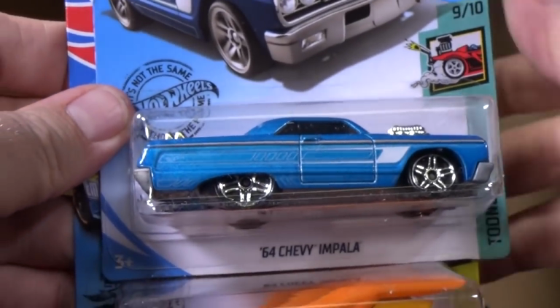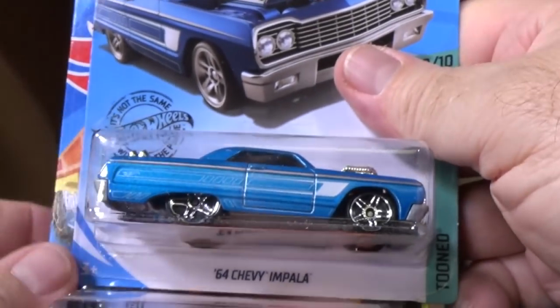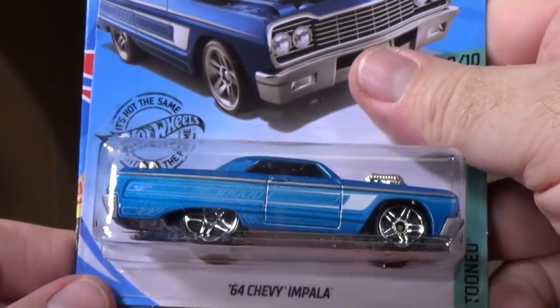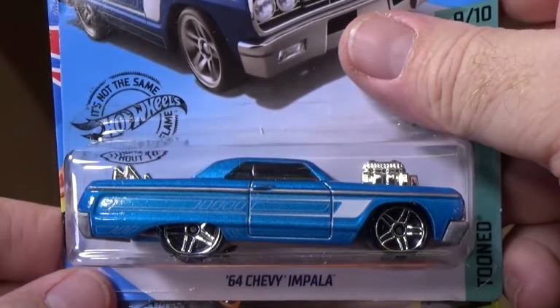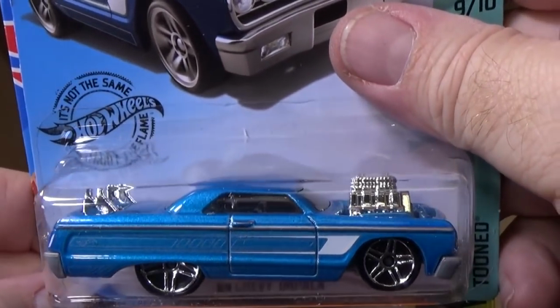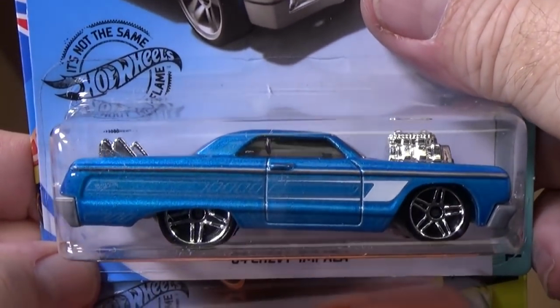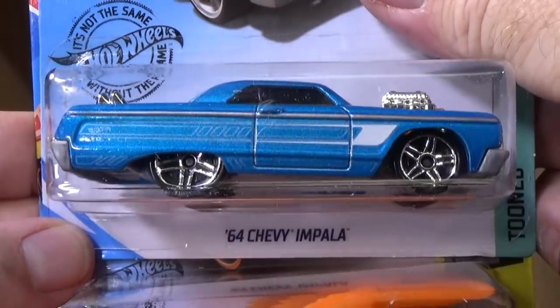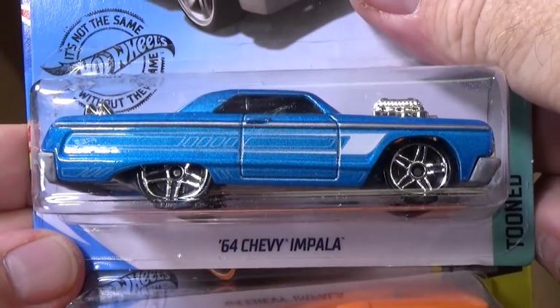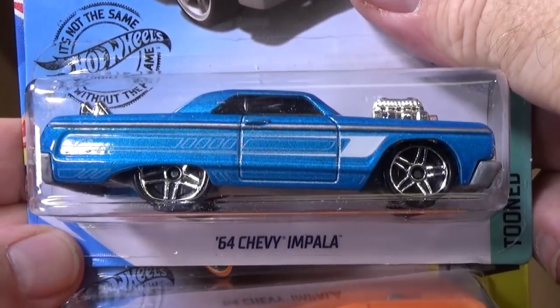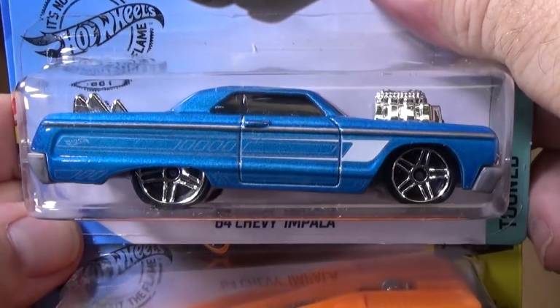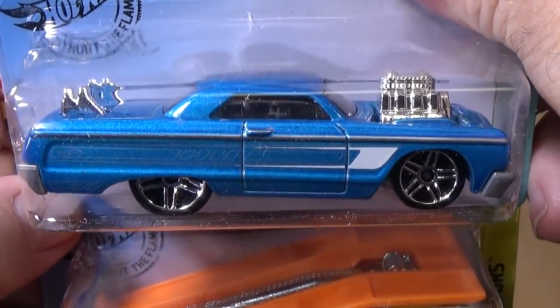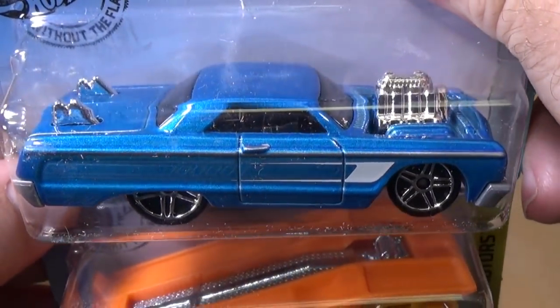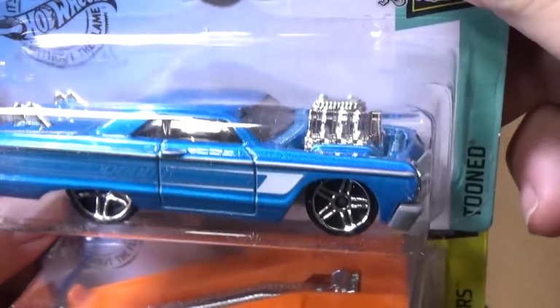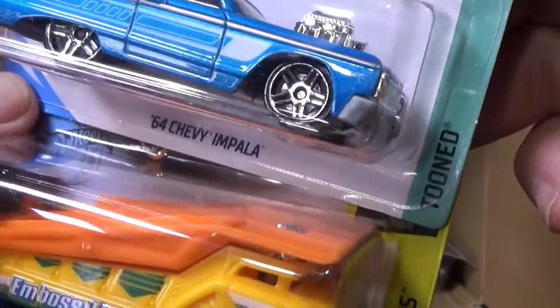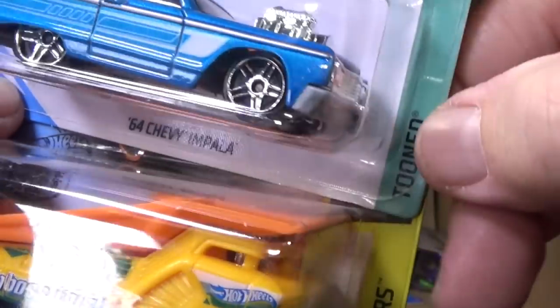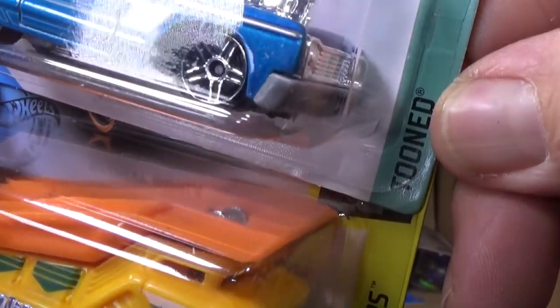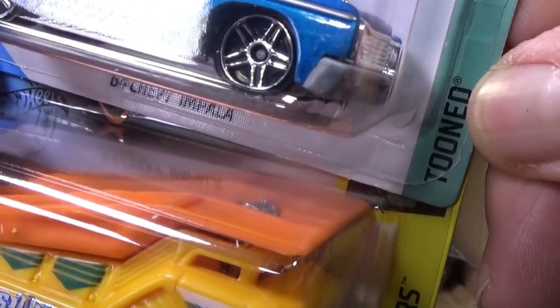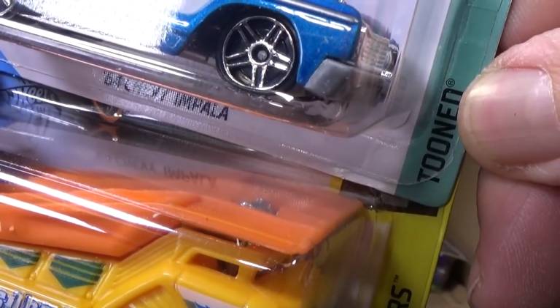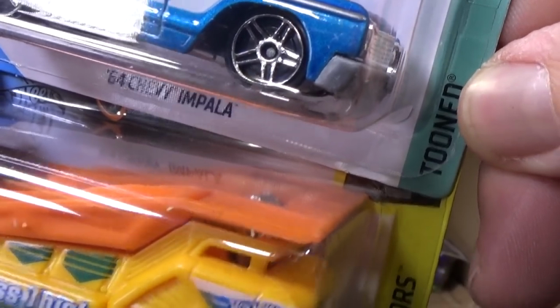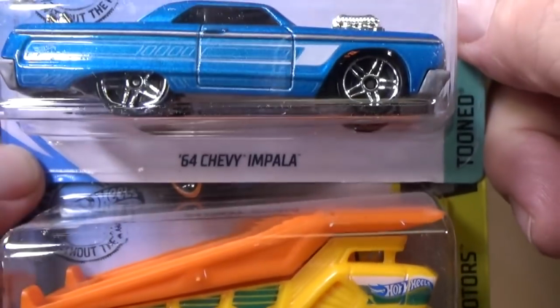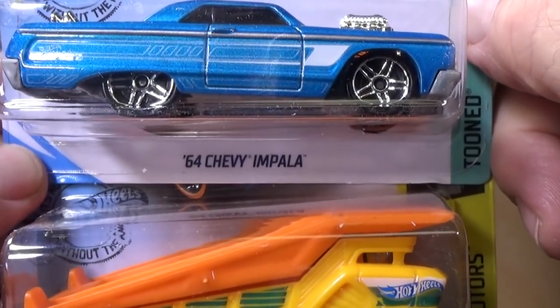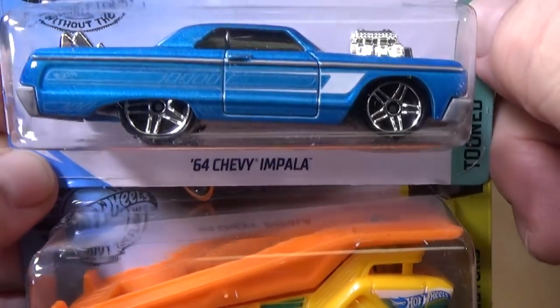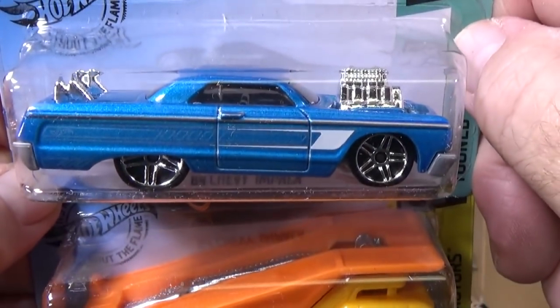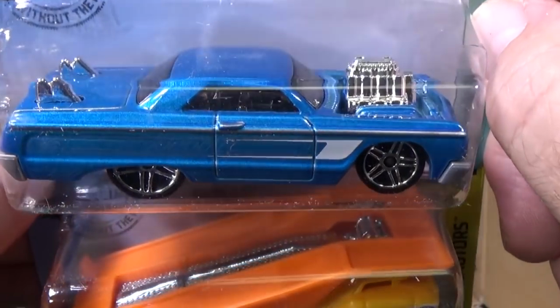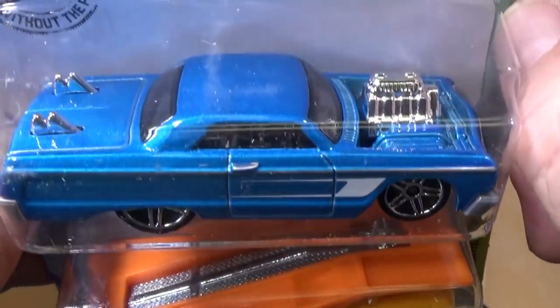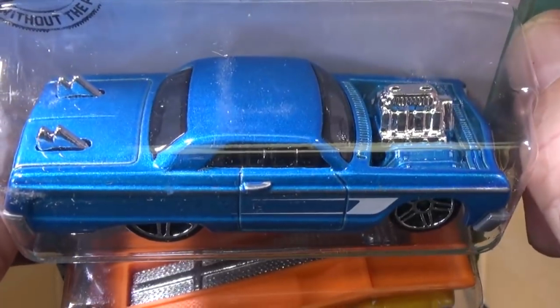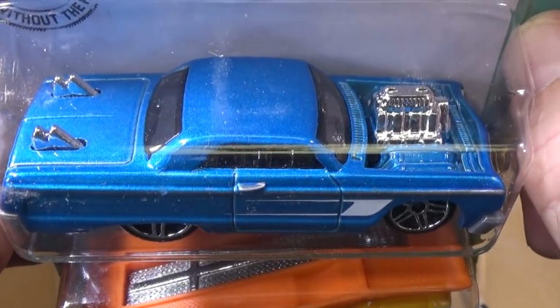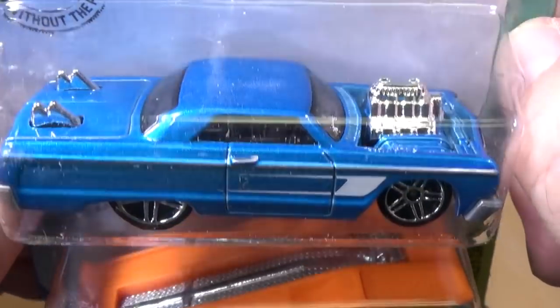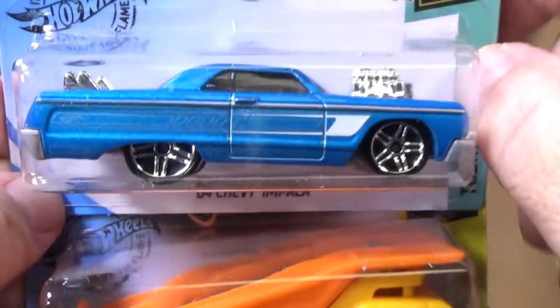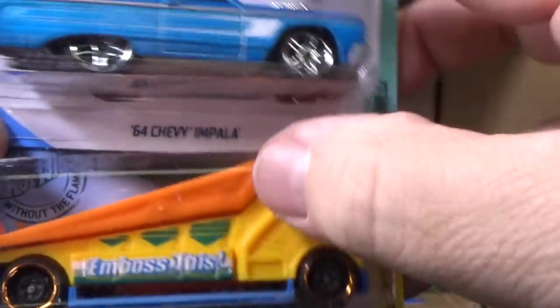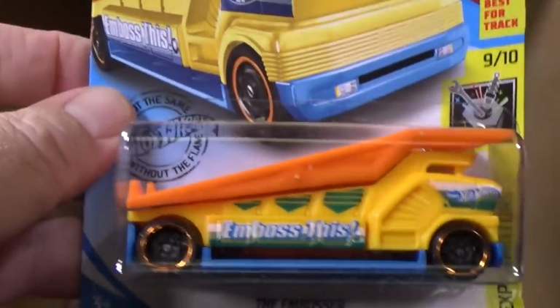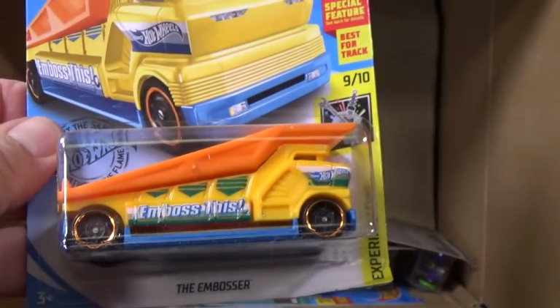Here you have a '65 Chevy Impala. I'm glad this one's back in the mix — pretty cool looking car. This is a tuned version of the '65 Impala, and the color is fantastic. Glad to have that.